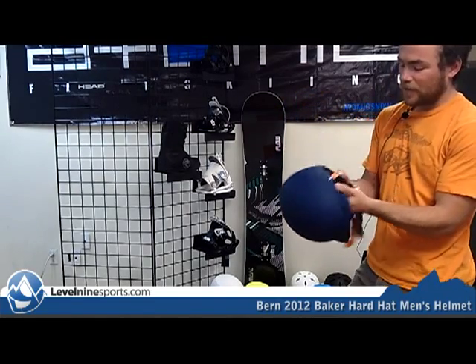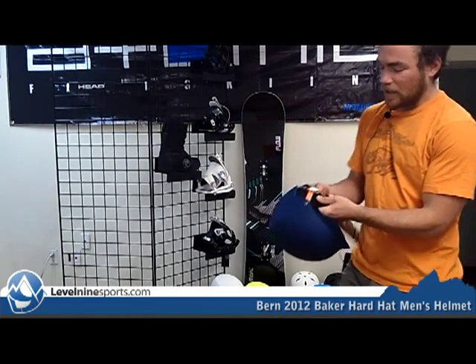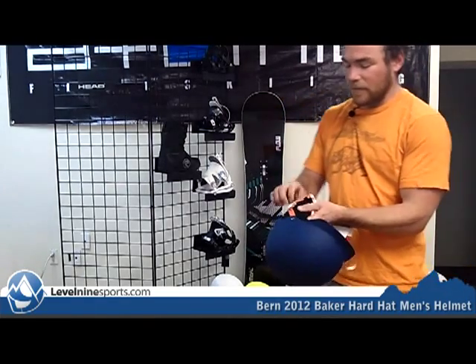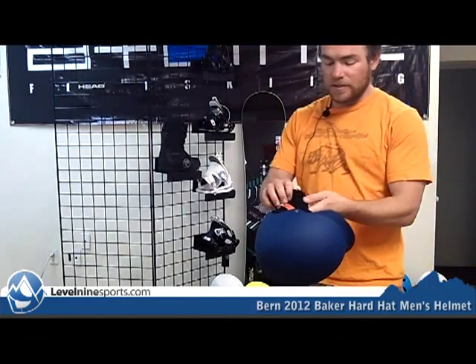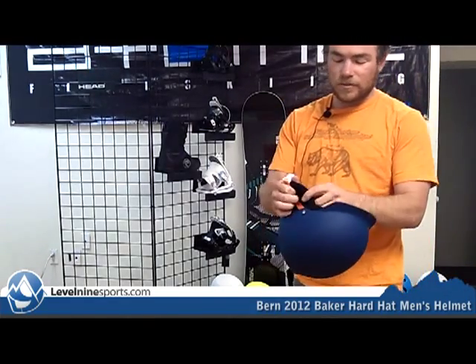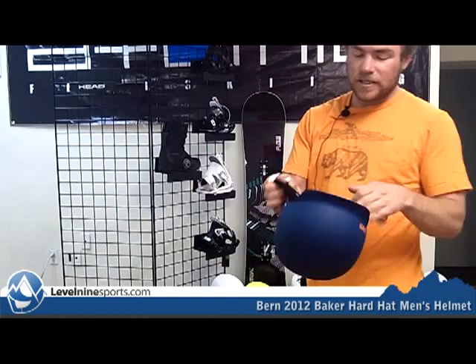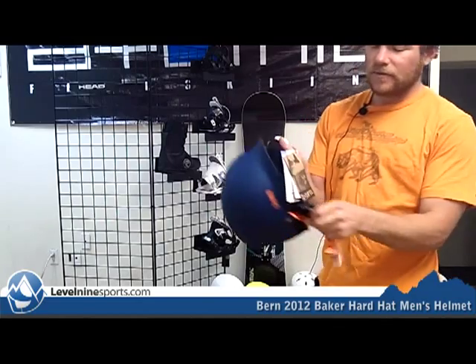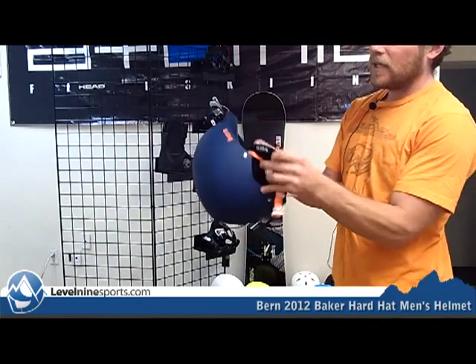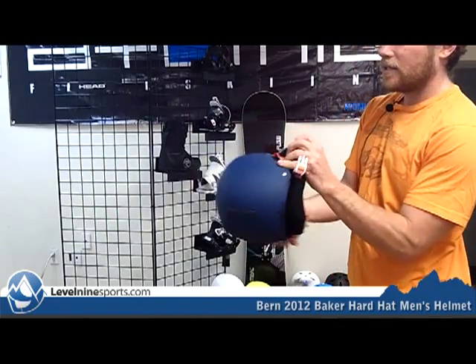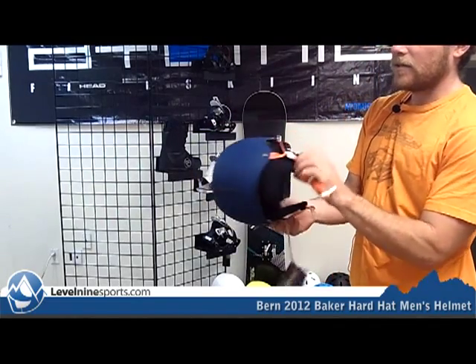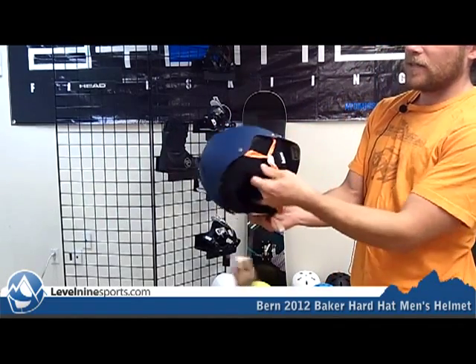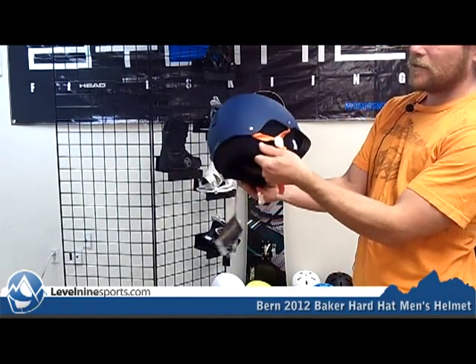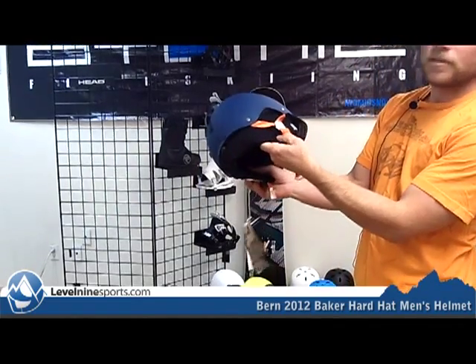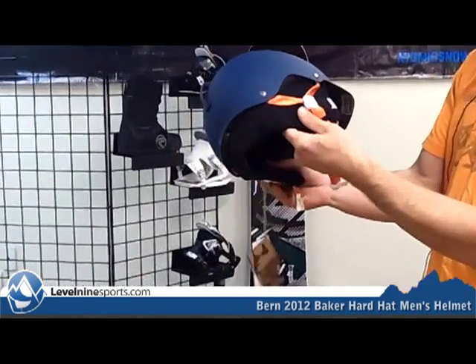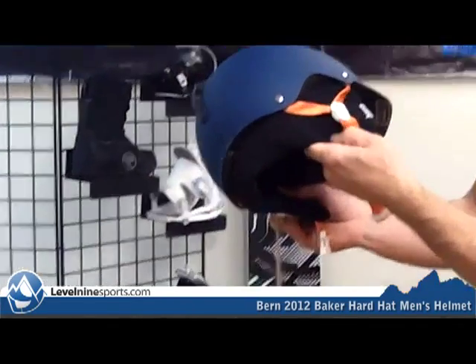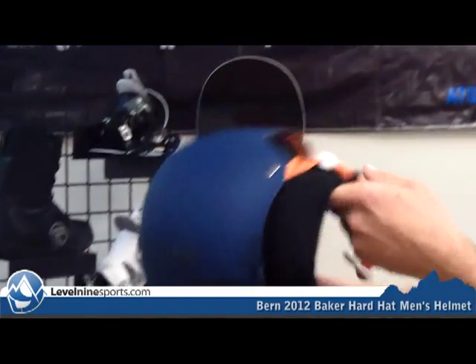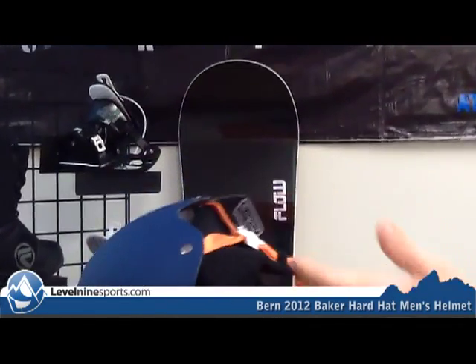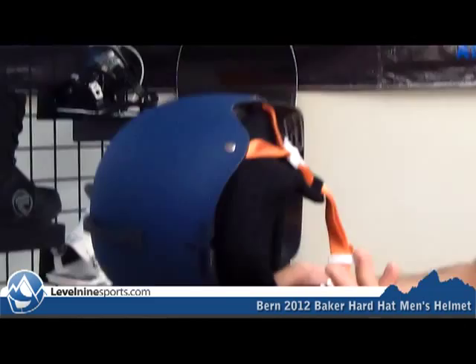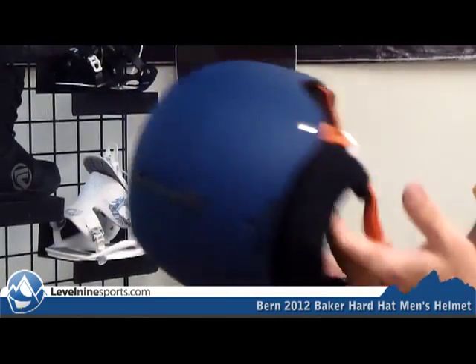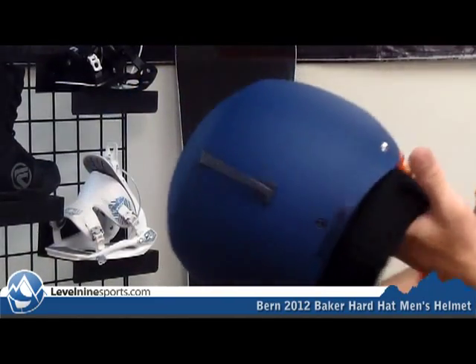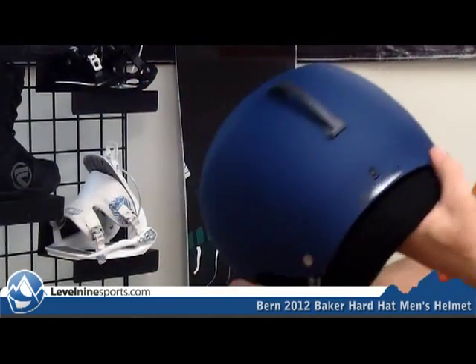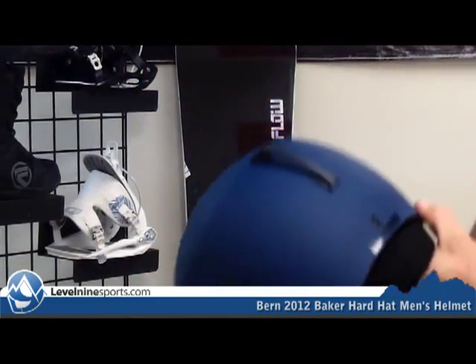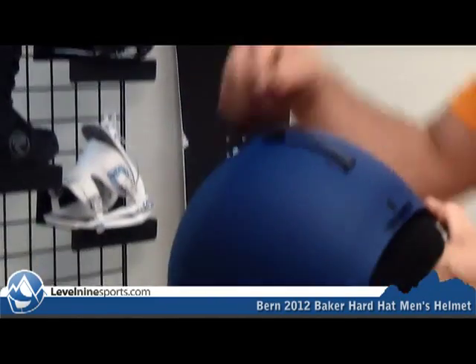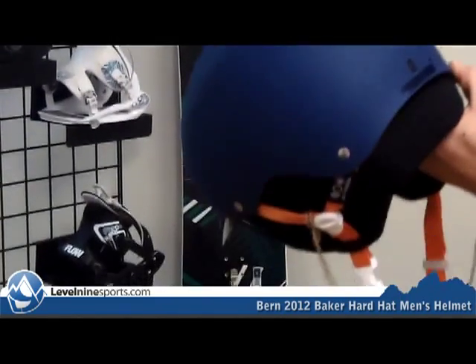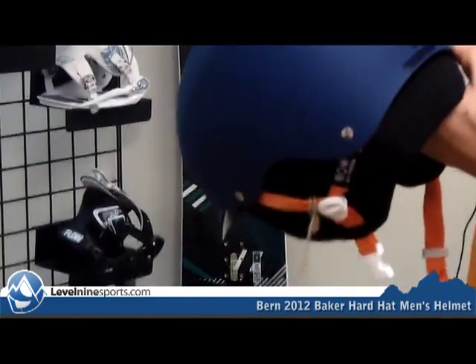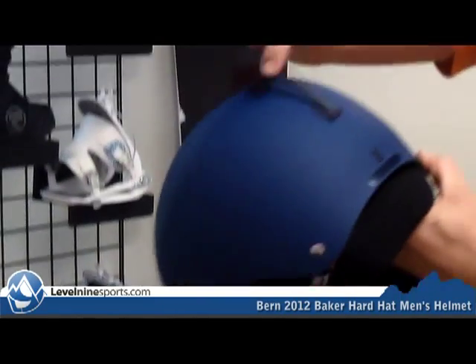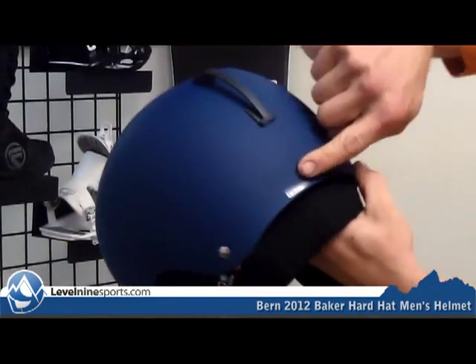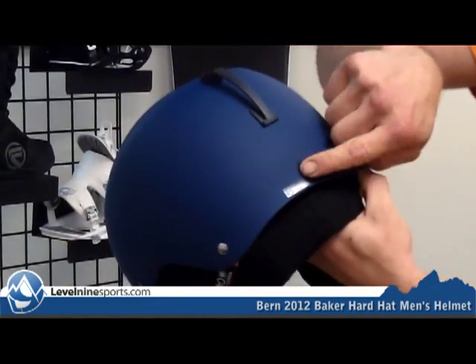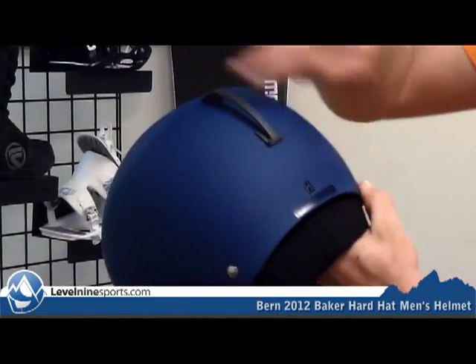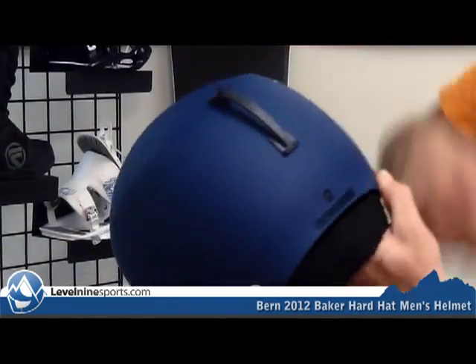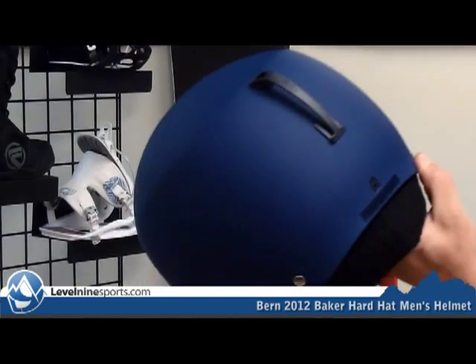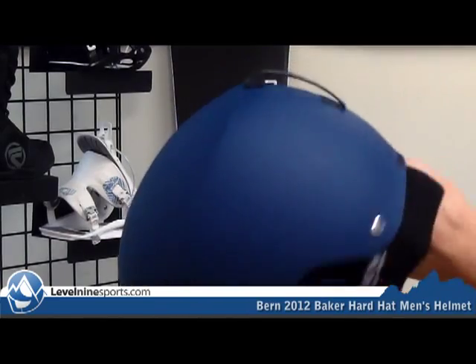Also, they make these with really nice kind of hat-style ear flaps that are completely removable, depending on the style that you like to do. Also, this clip can be flipped to this bottom spot — two adjustments on that.